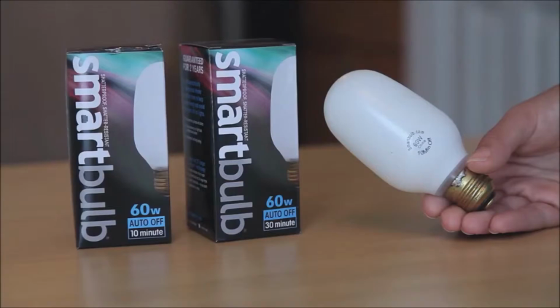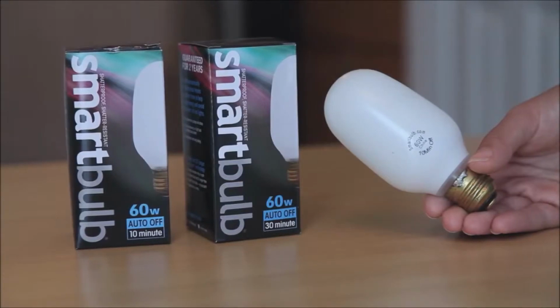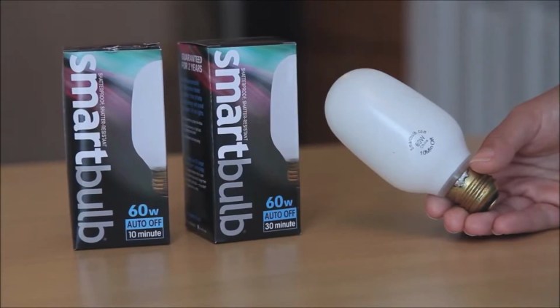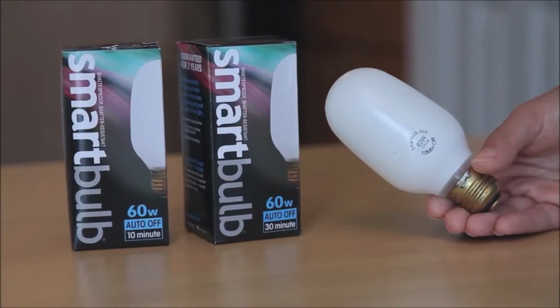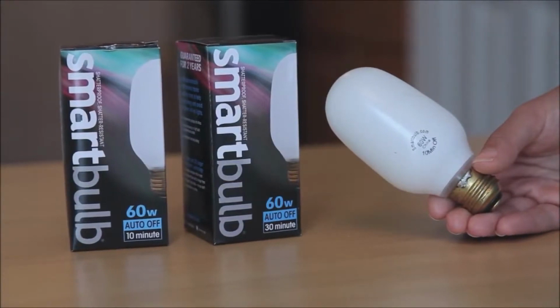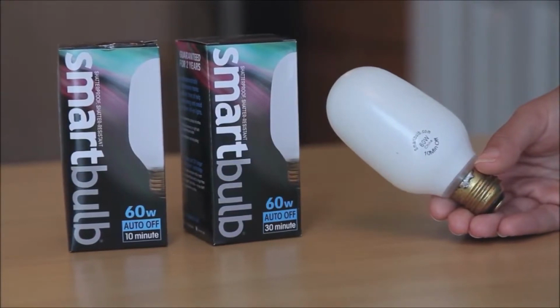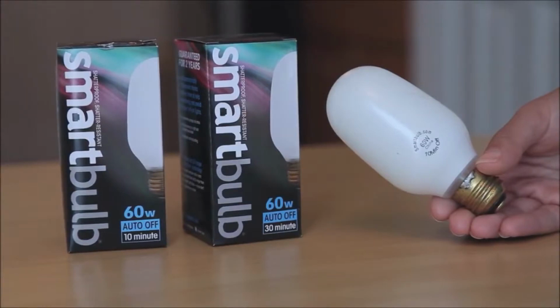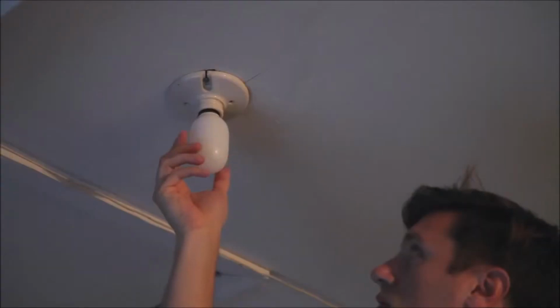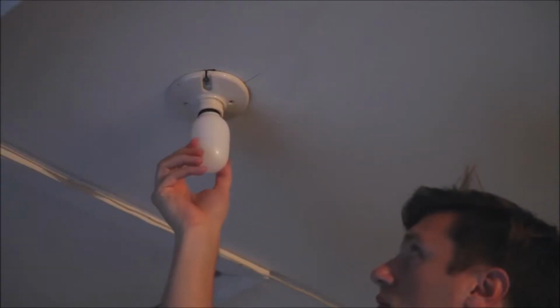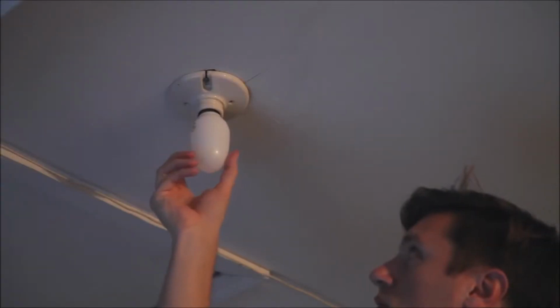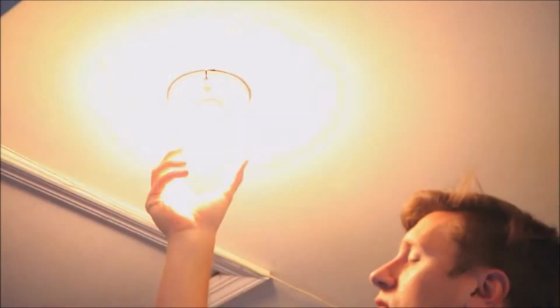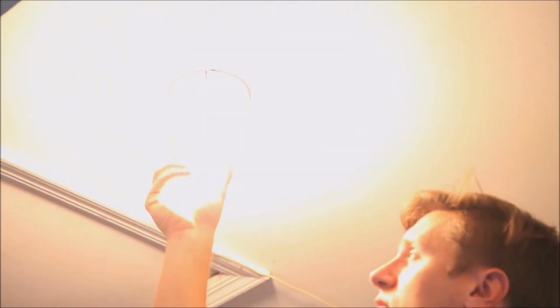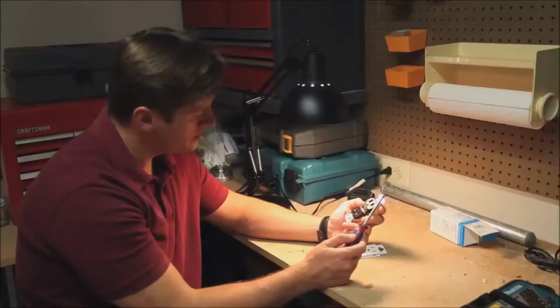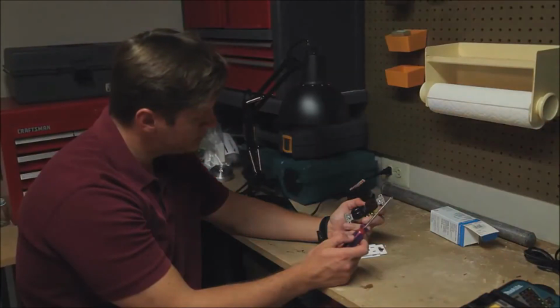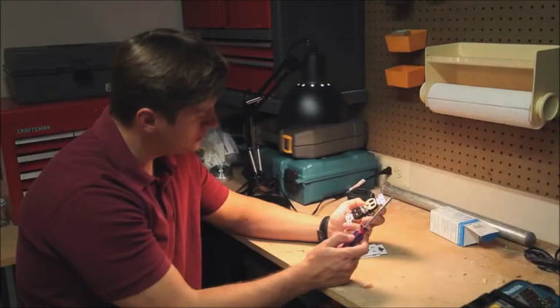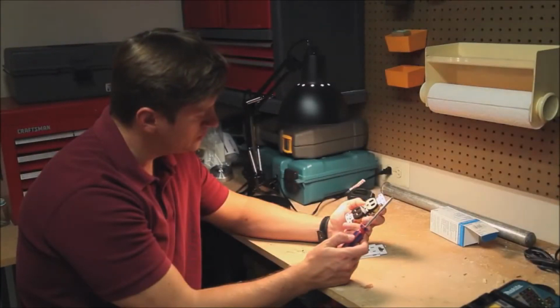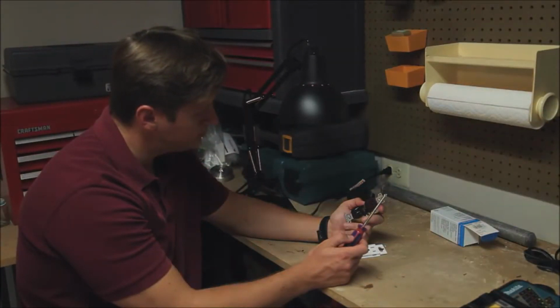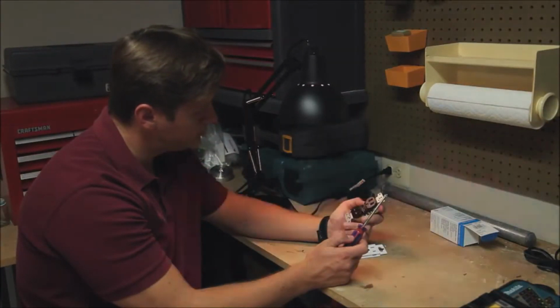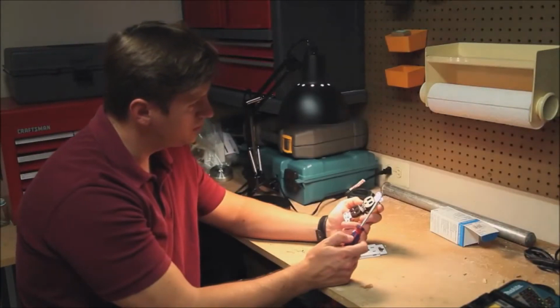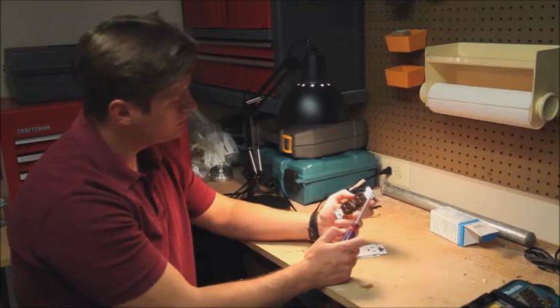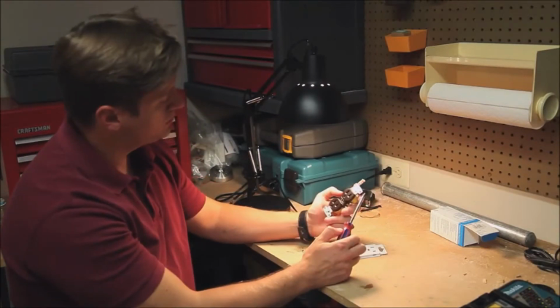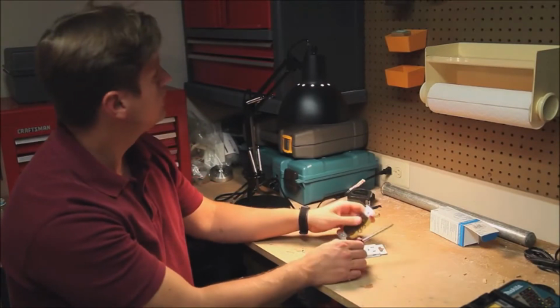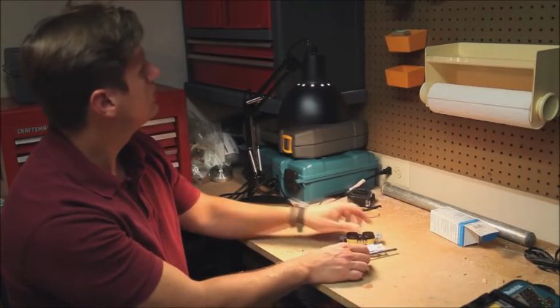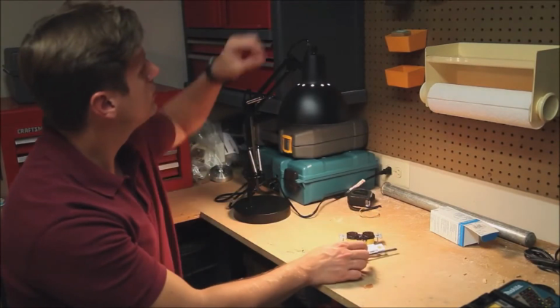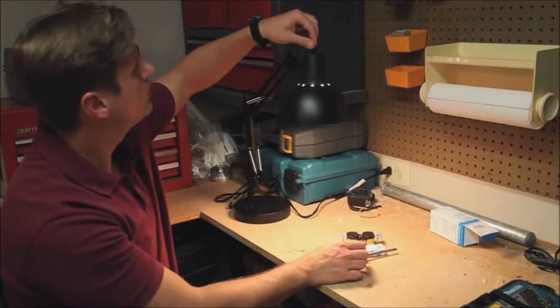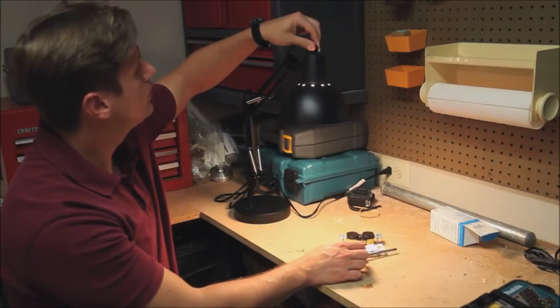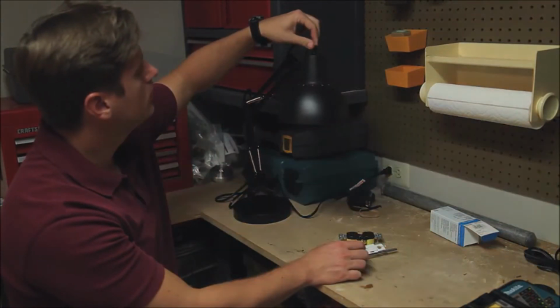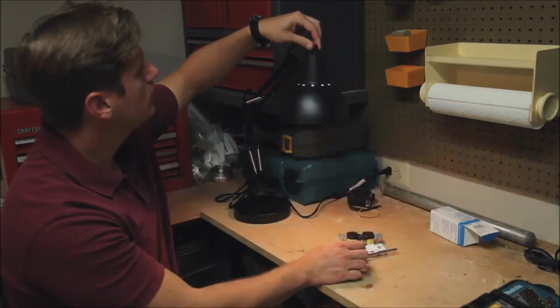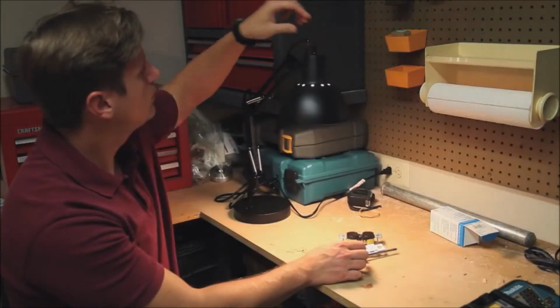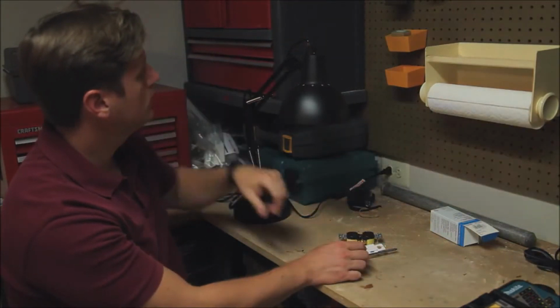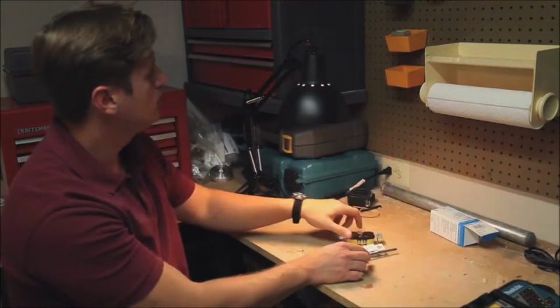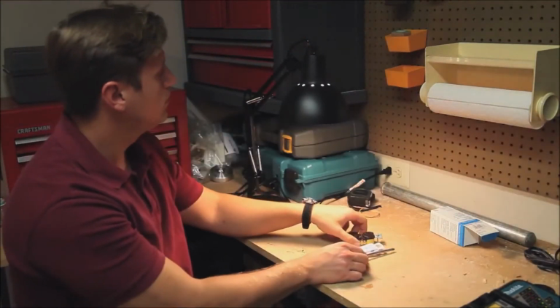Smart Bulb 10-minute and 30-minute auto-off lamps can be used in any standard base socket. The bulb will blink one minute before it's about to shut off. To keep it on, simply turn the knob and the 10 or 30-minute countdown starts all over again.